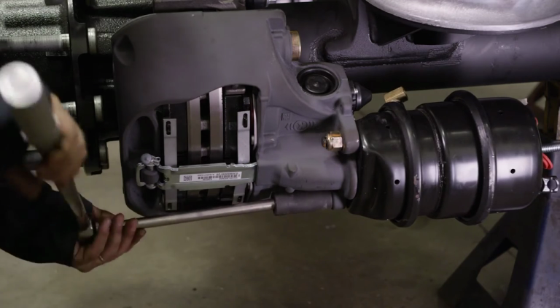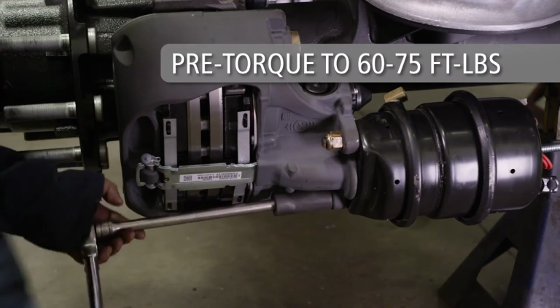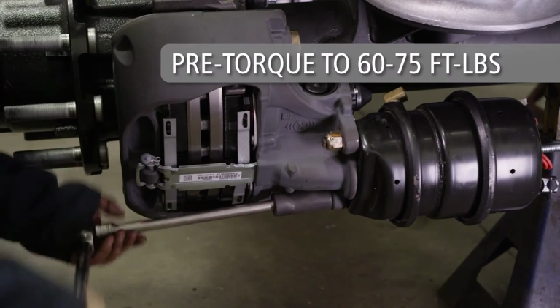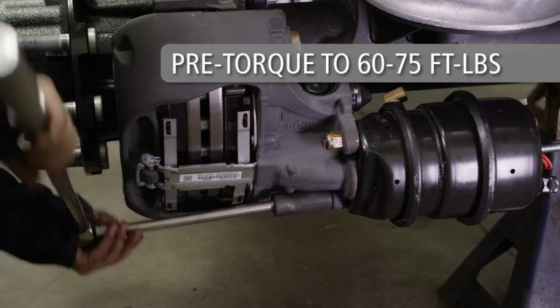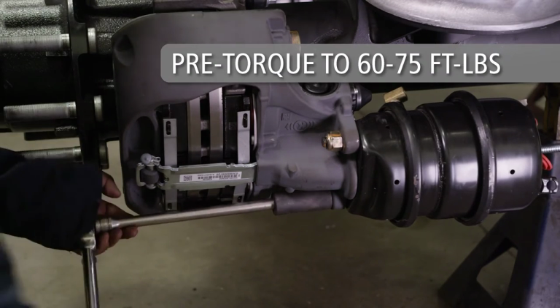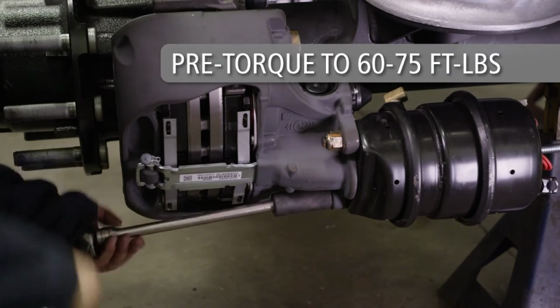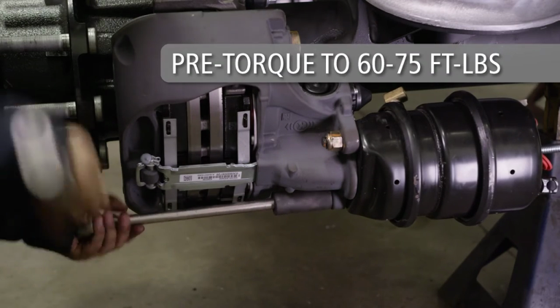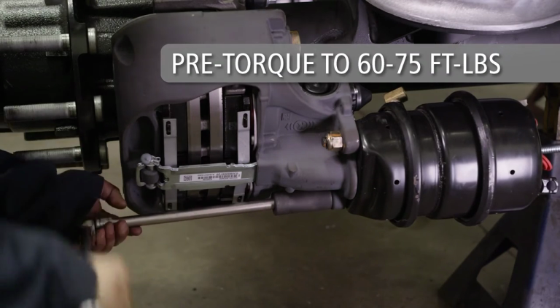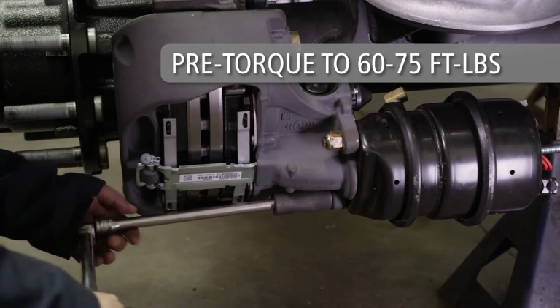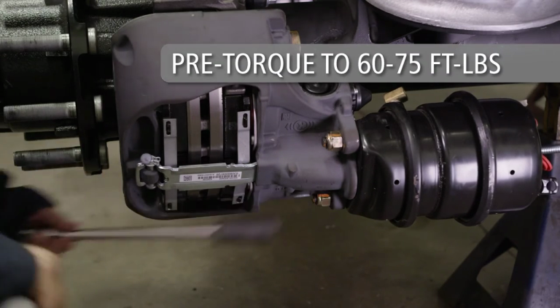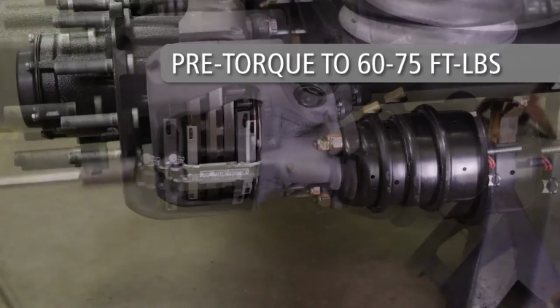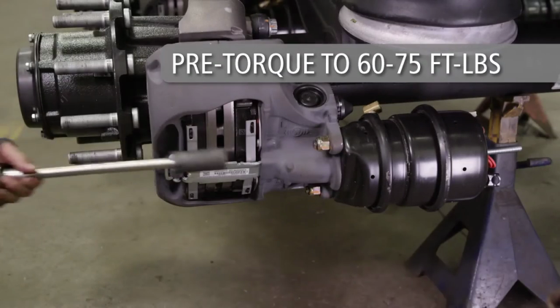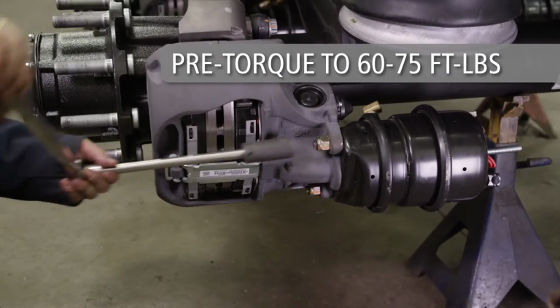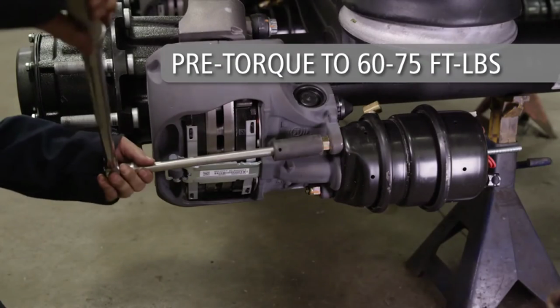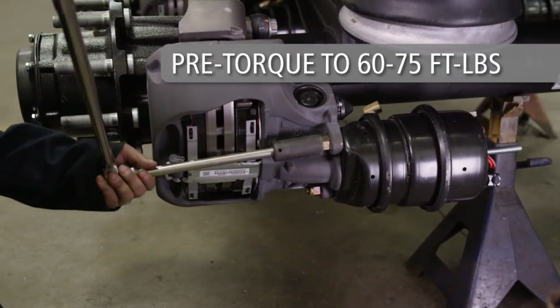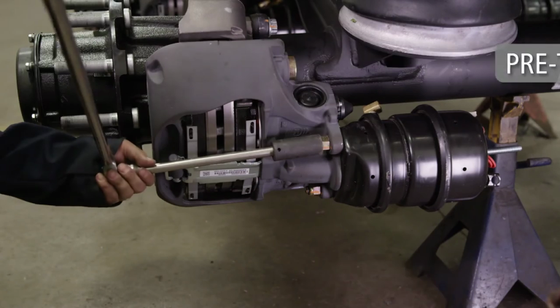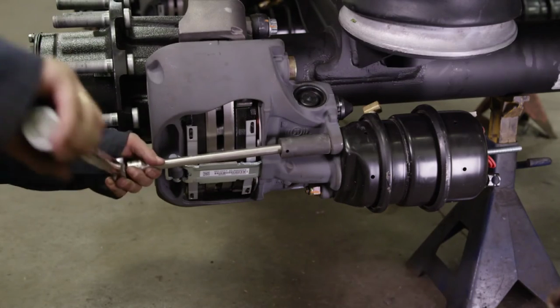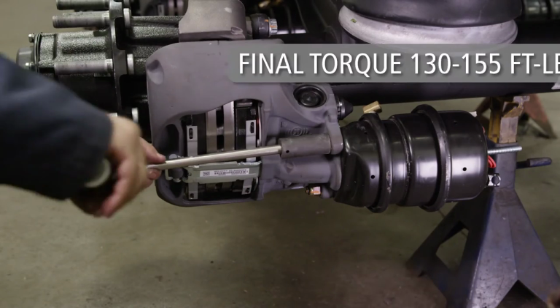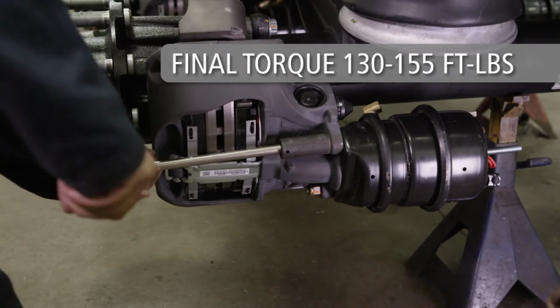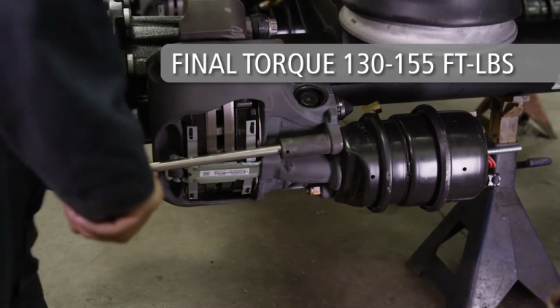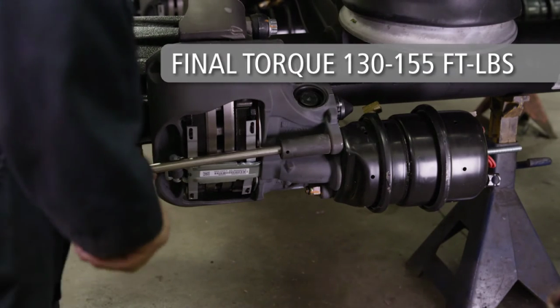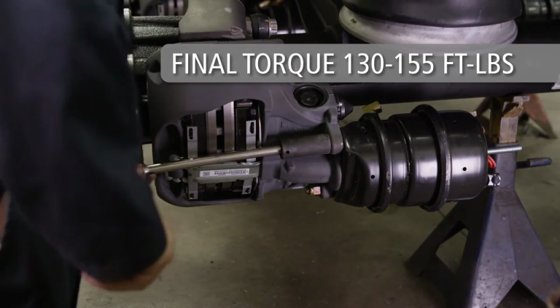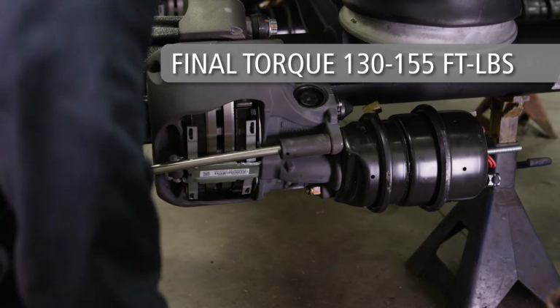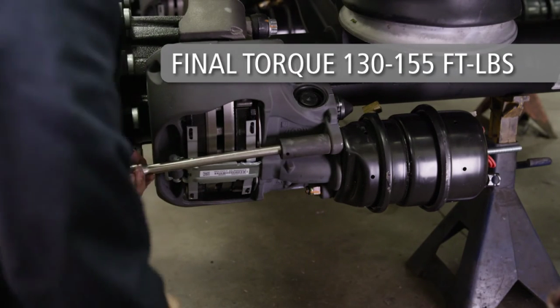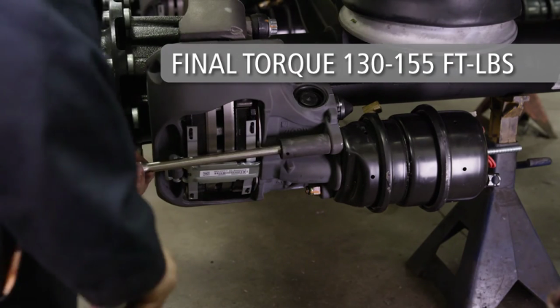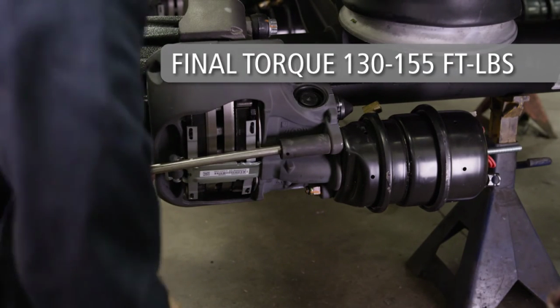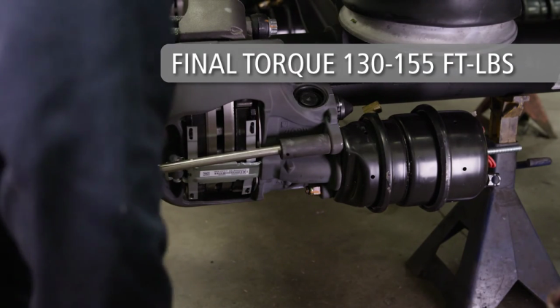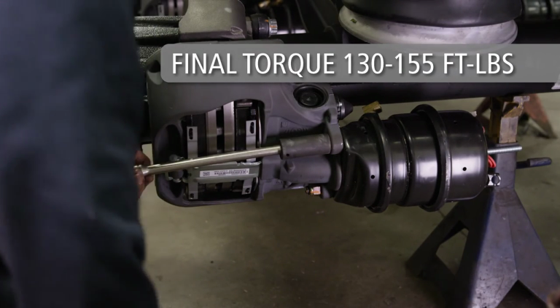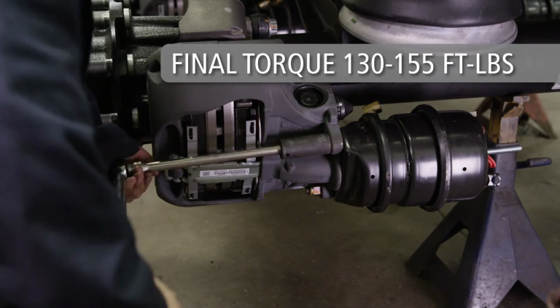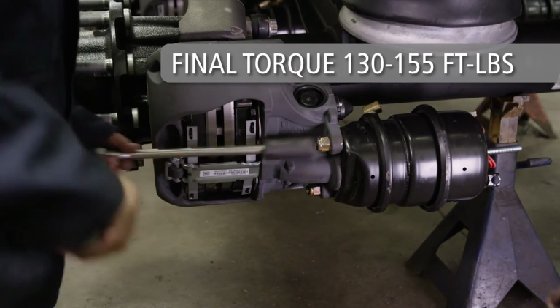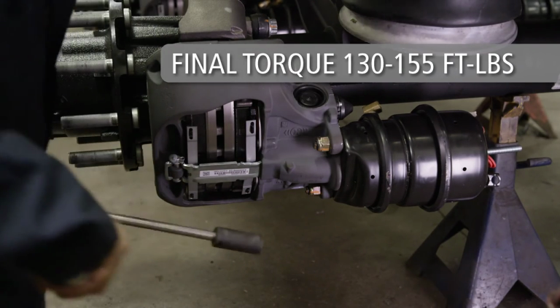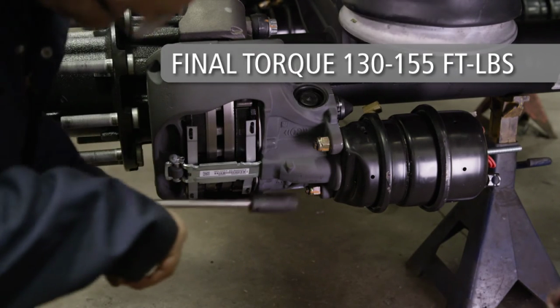Pre-torque both nuts to 60 to 75 foot-pounds. Then torque both nuts to 130 to 155 foot-pounds.